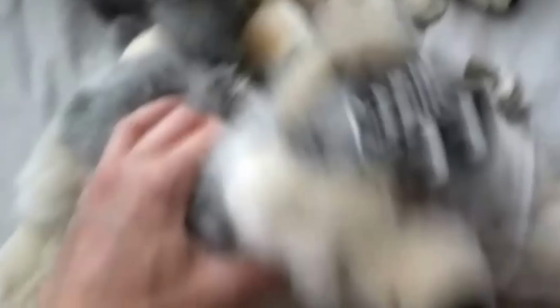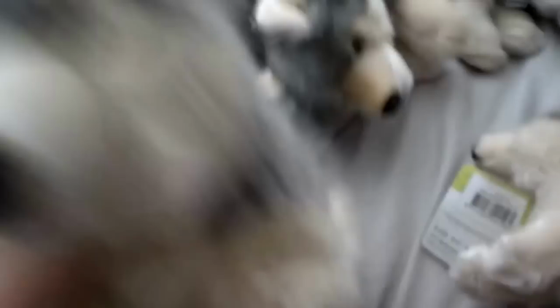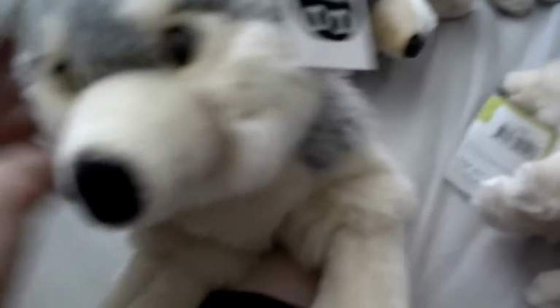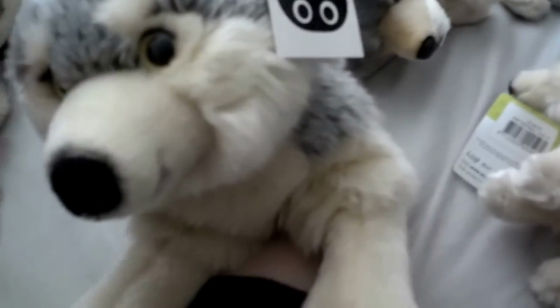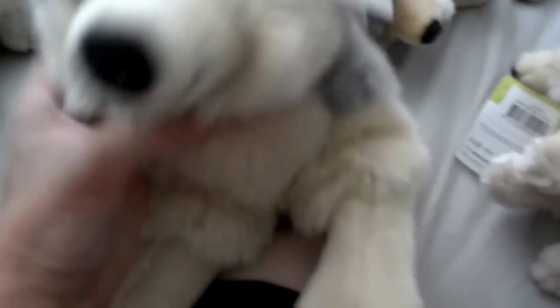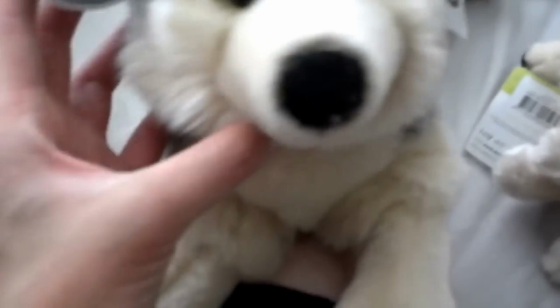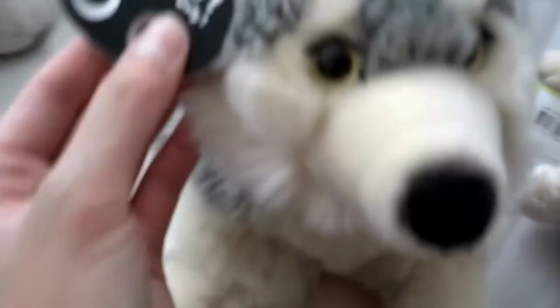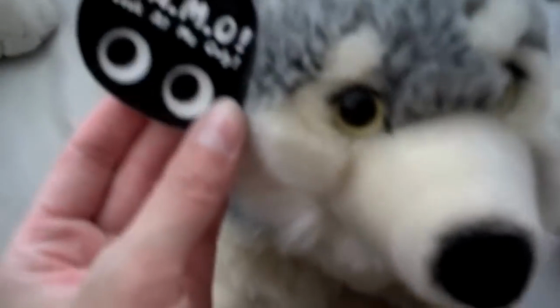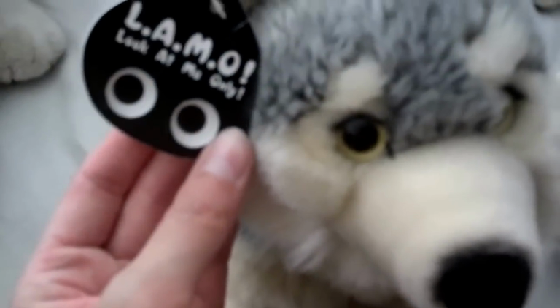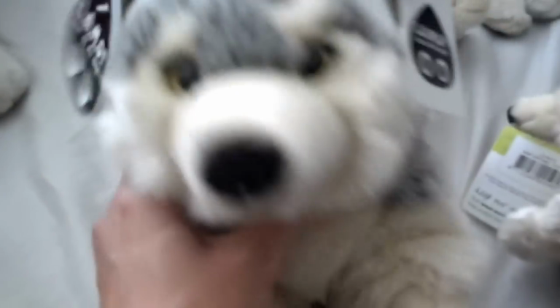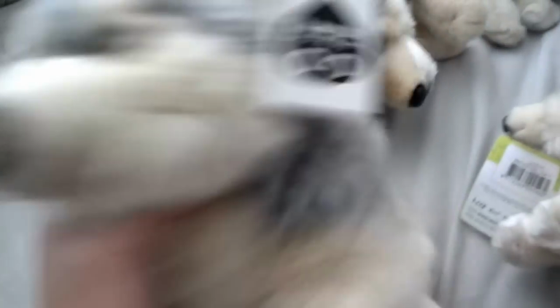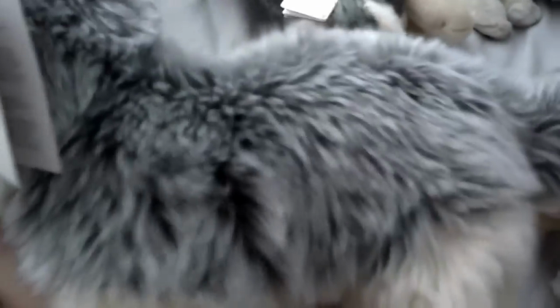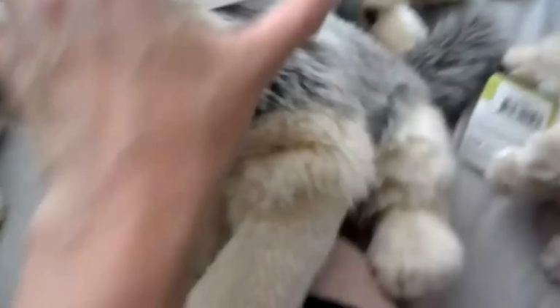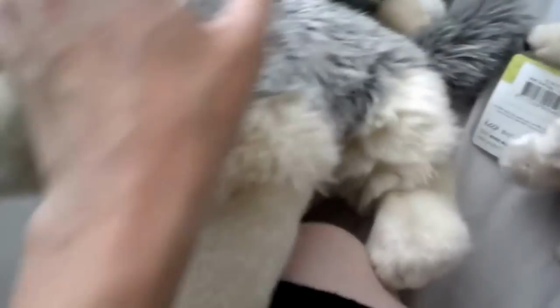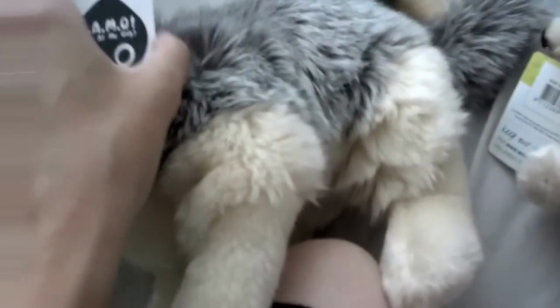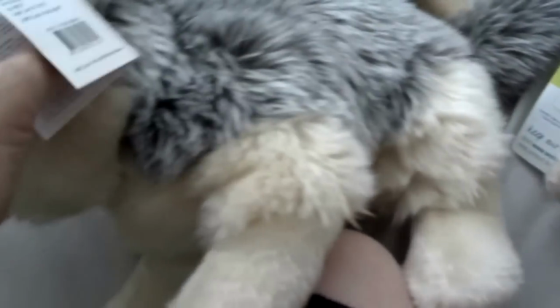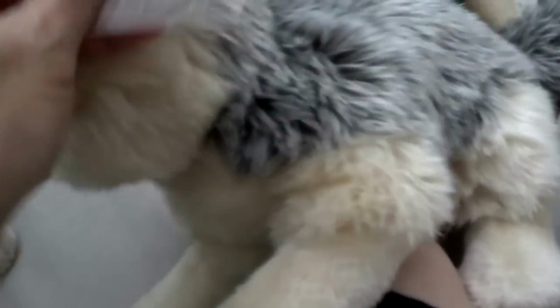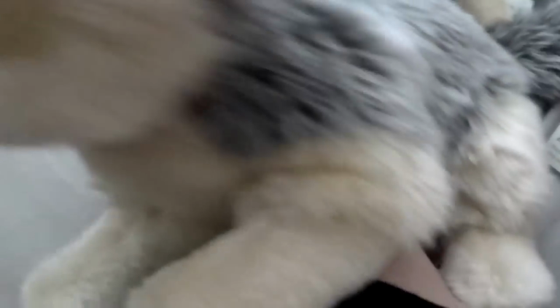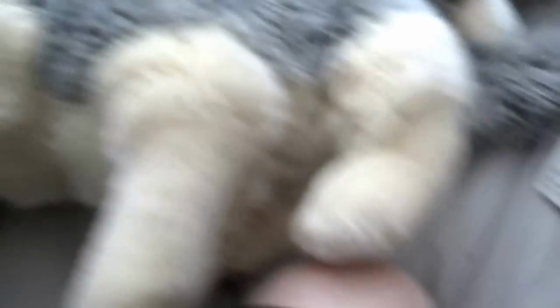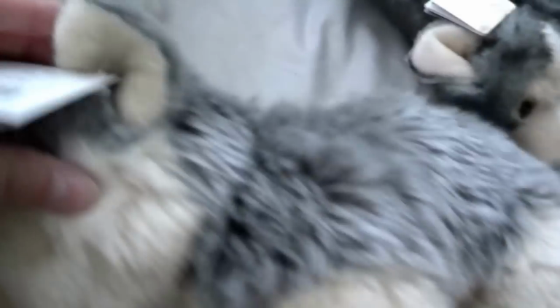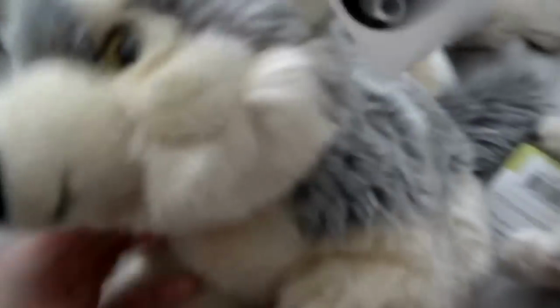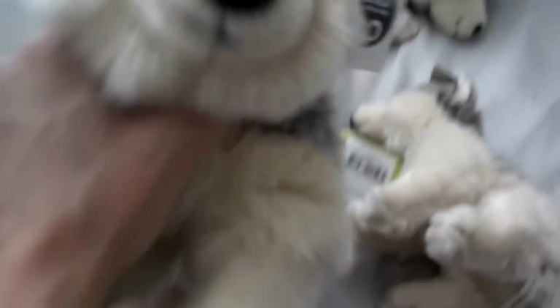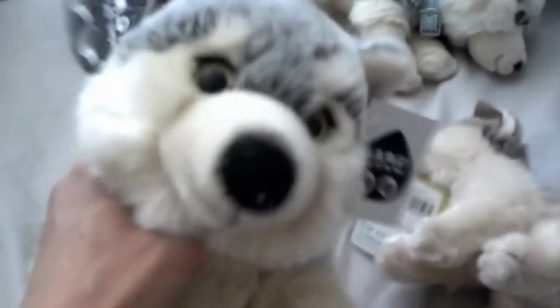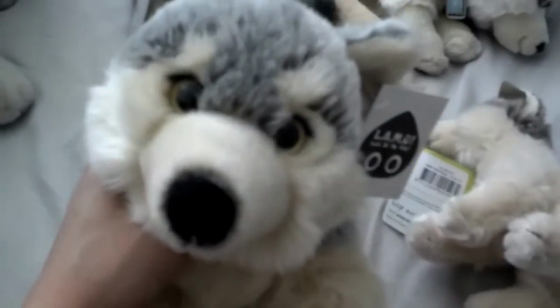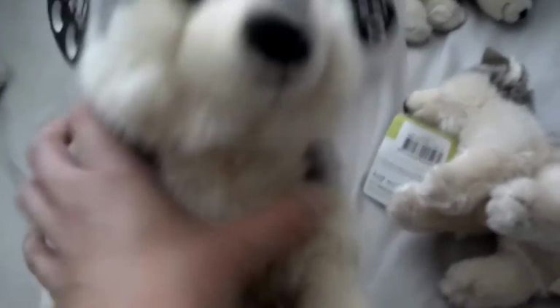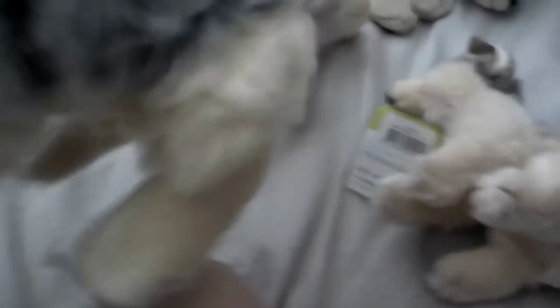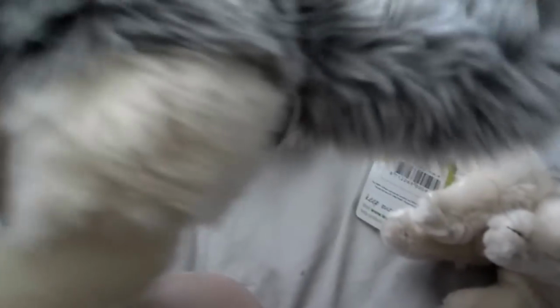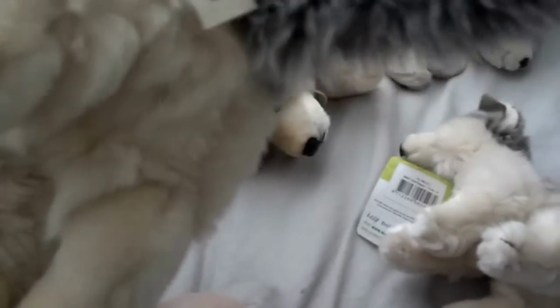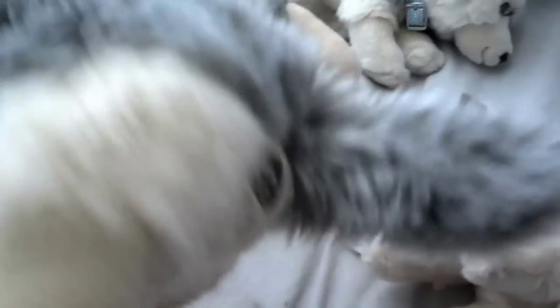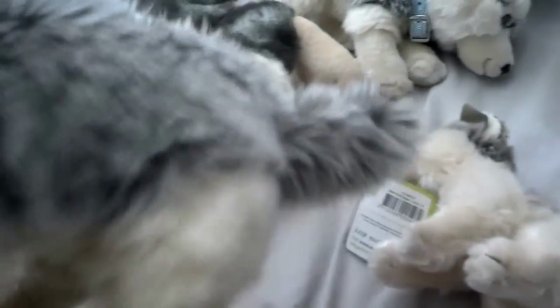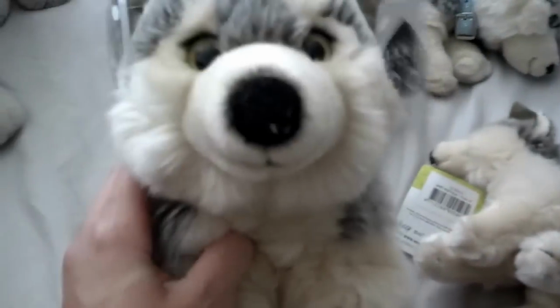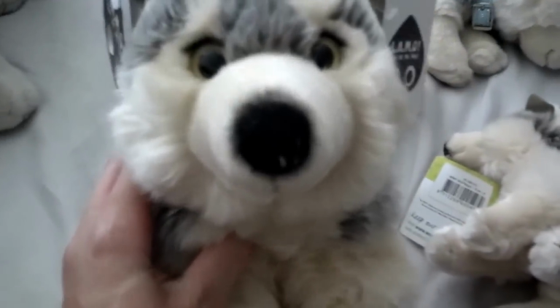This one is a Lamo wolf — I think this is still like Save Our Space because it has the same tag on it, but I forgot his name too. He's cute.